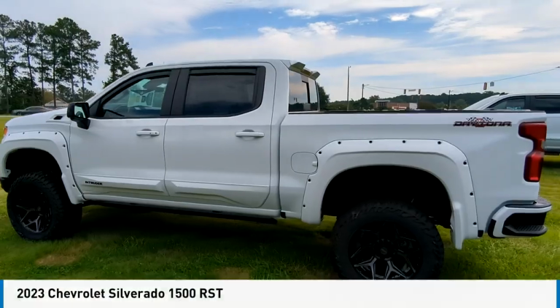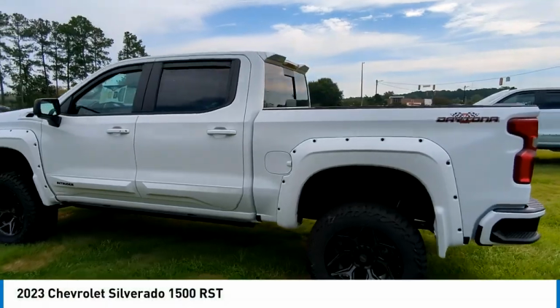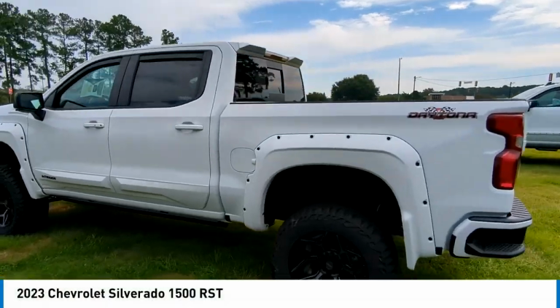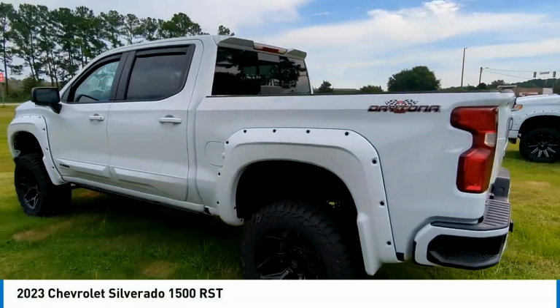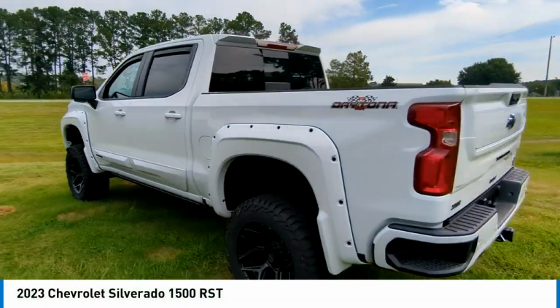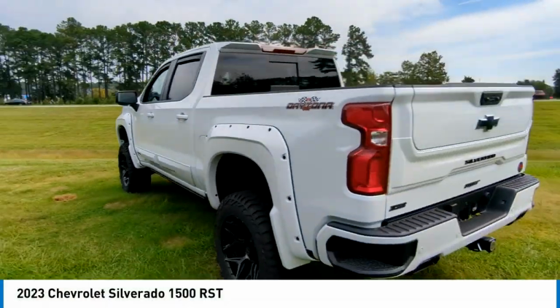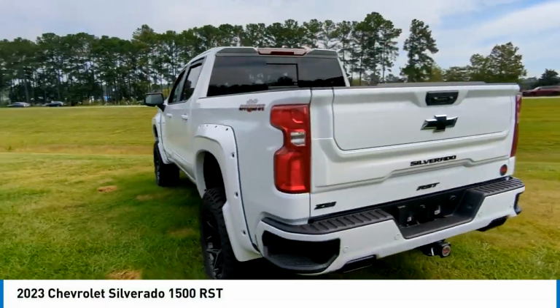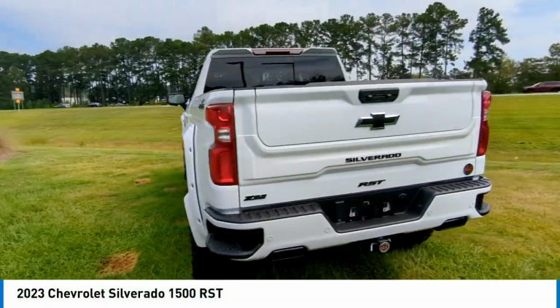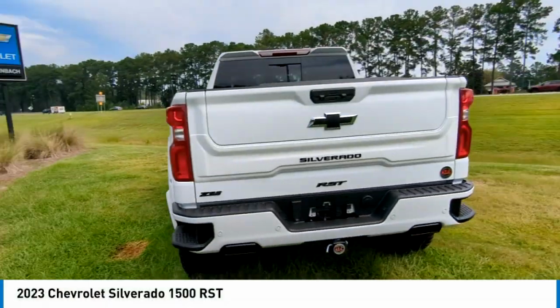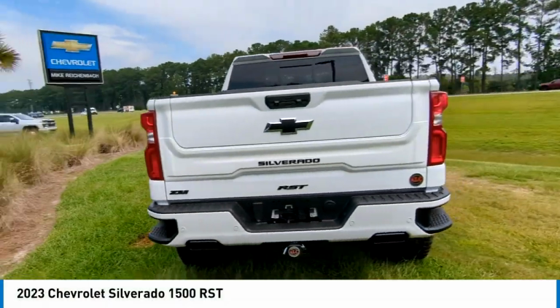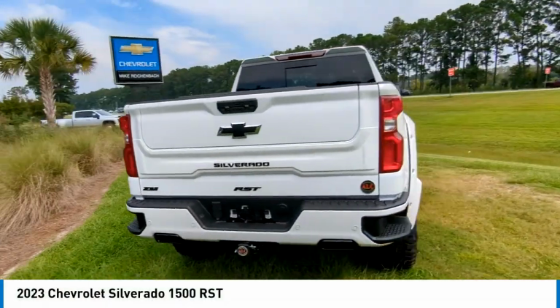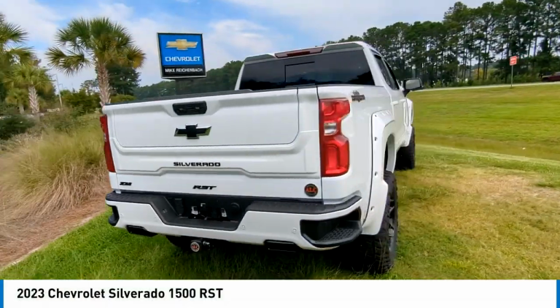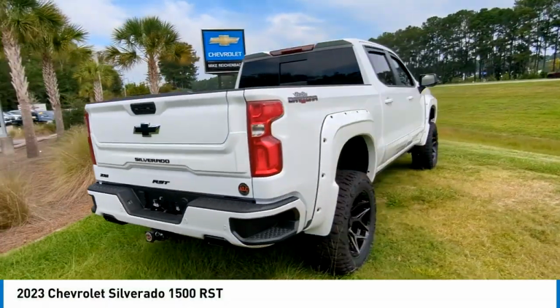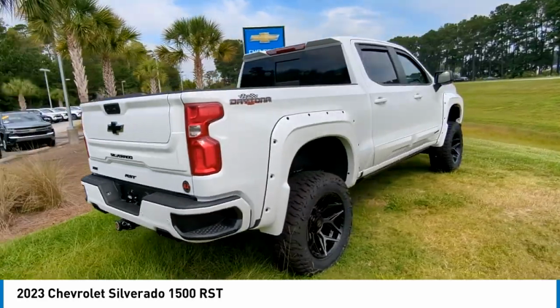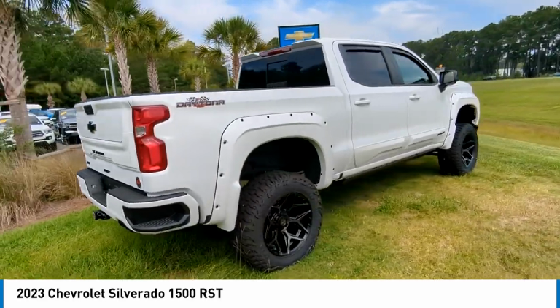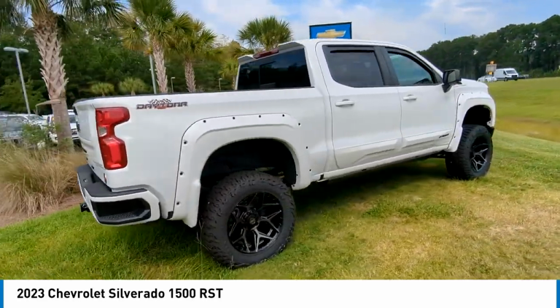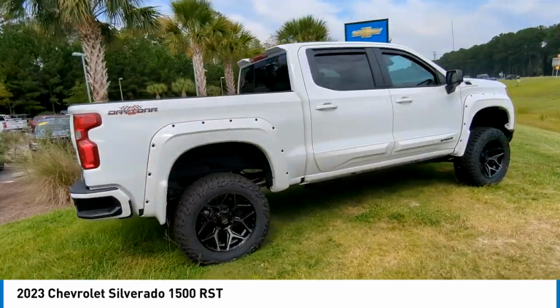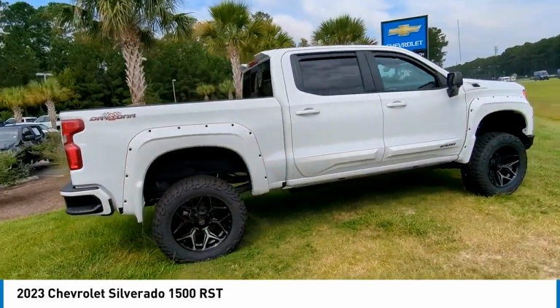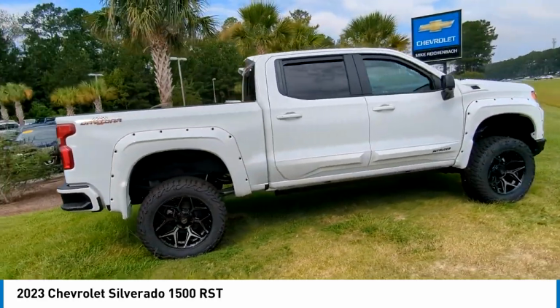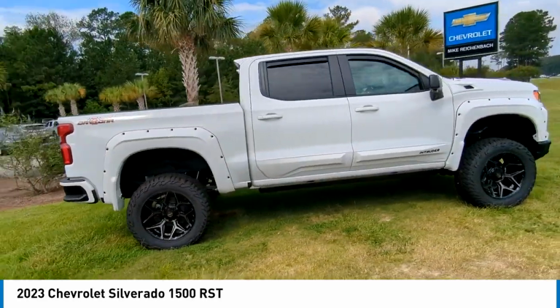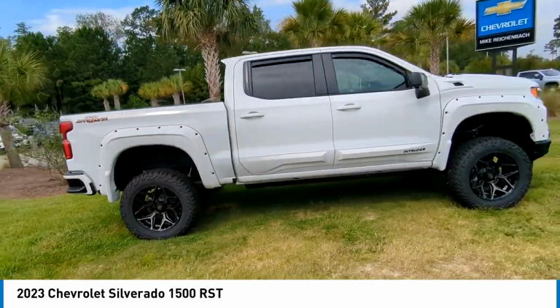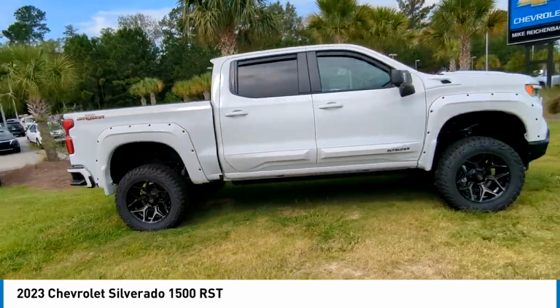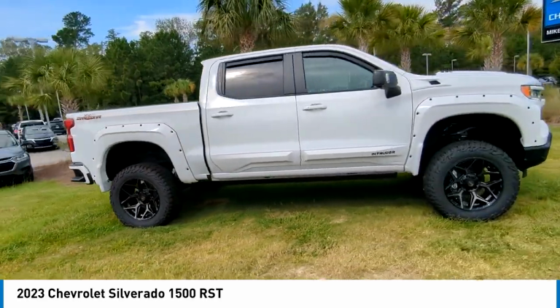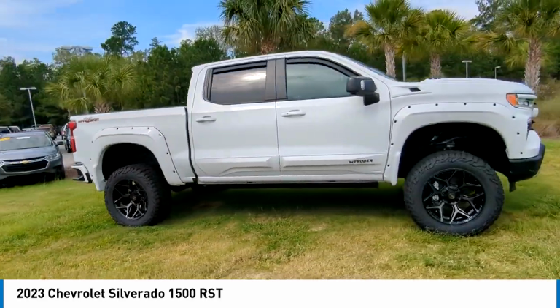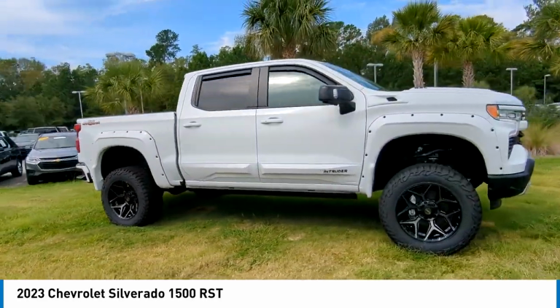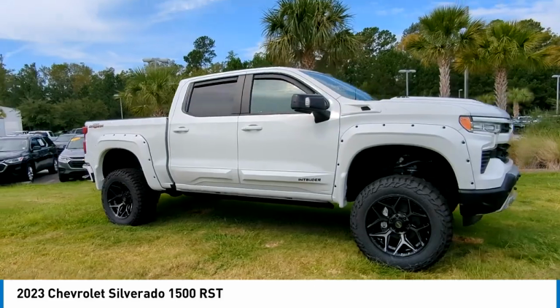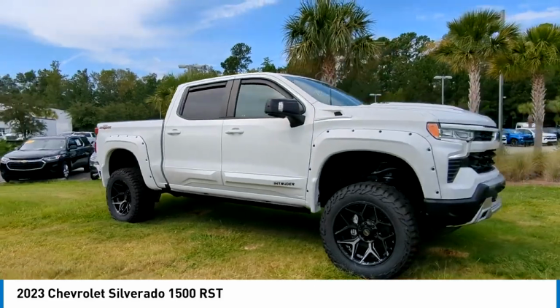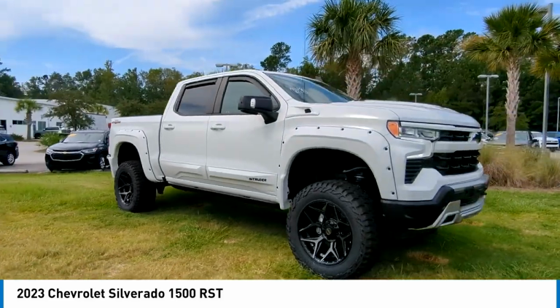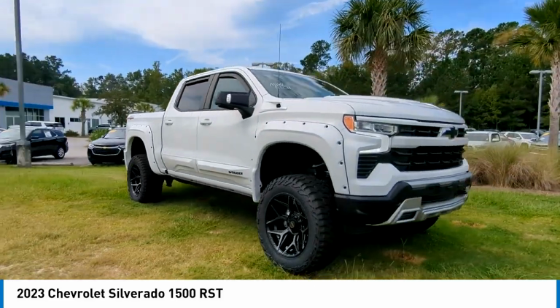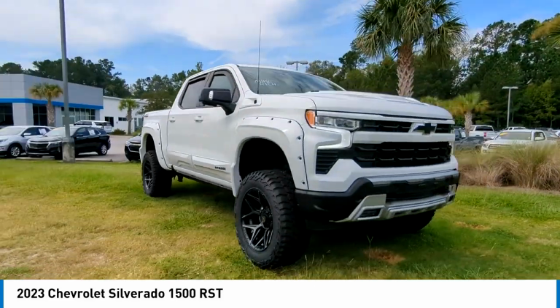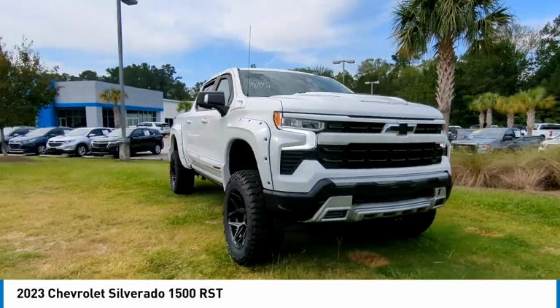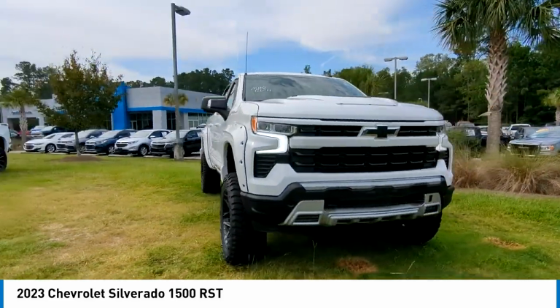Take a ride in the 2023 Silverado 1500. The Chevy Silverado 1500 has the lowest cost of ownership of any full-size pickup. Here are some of this vehicle's great options.